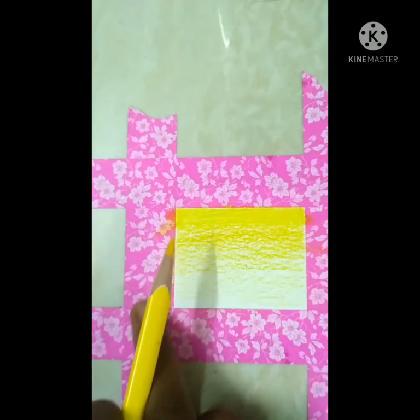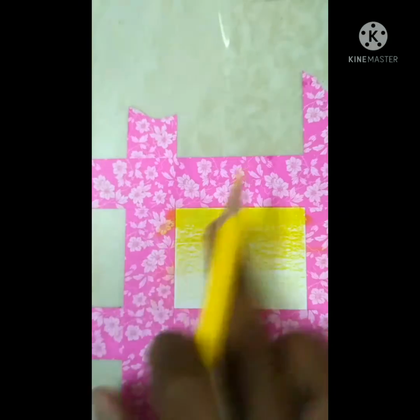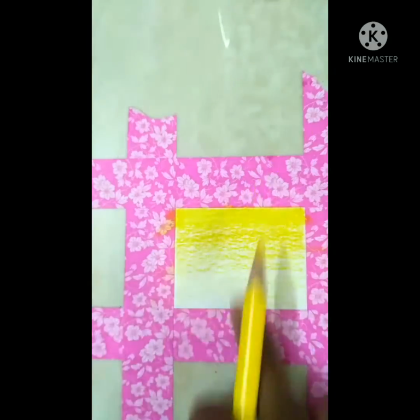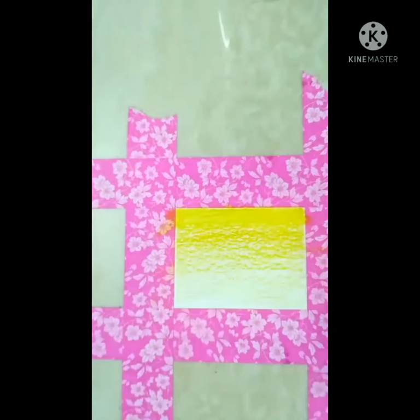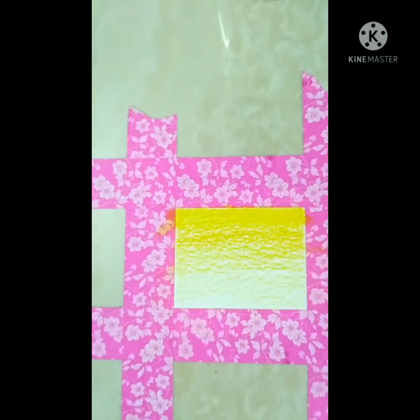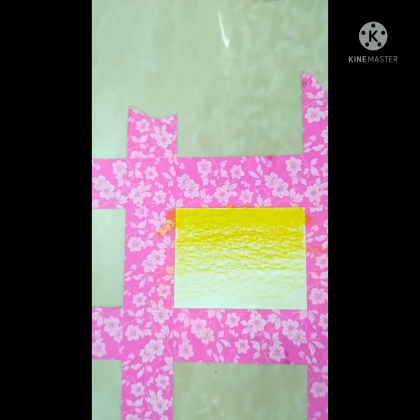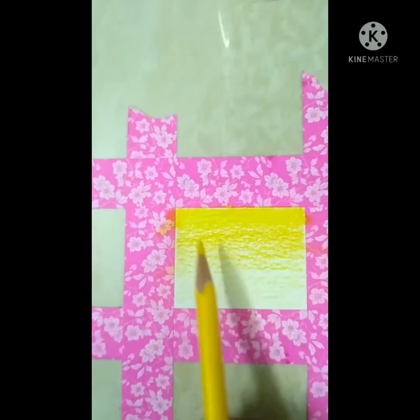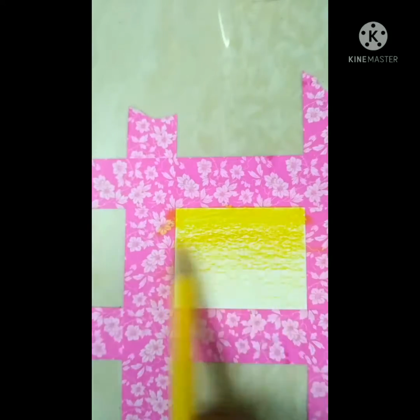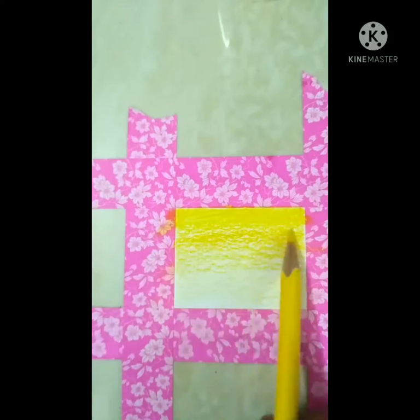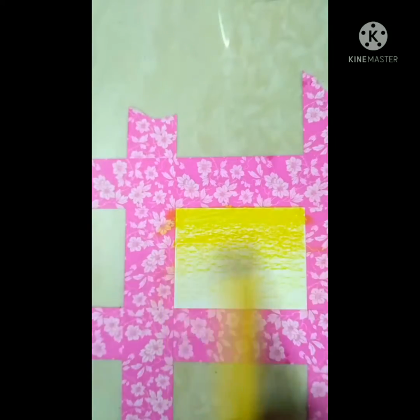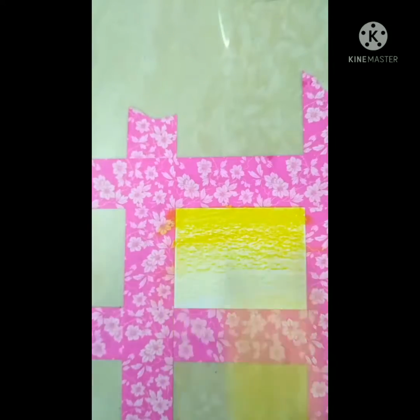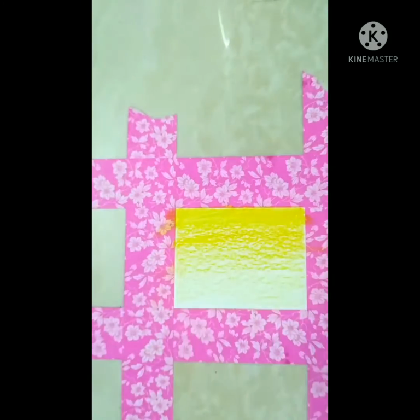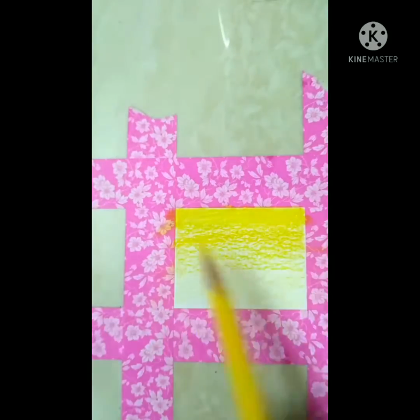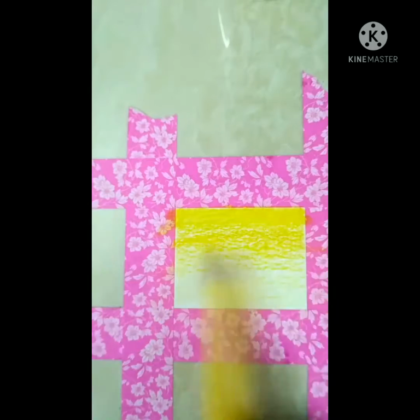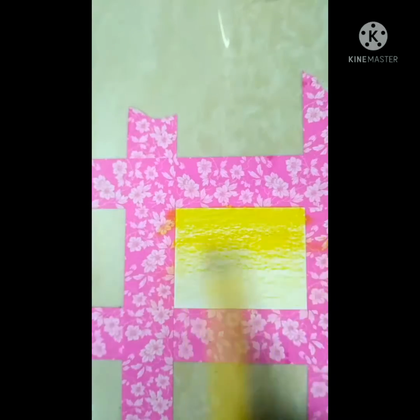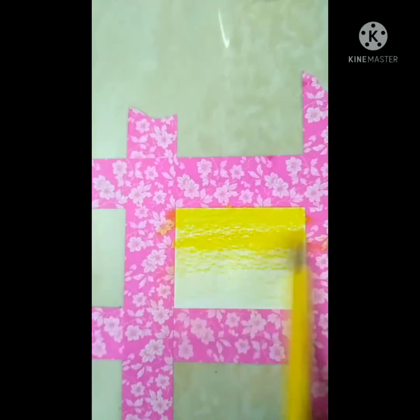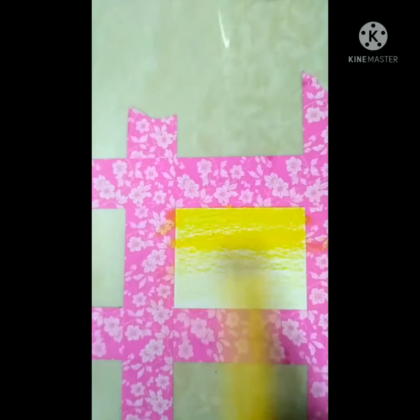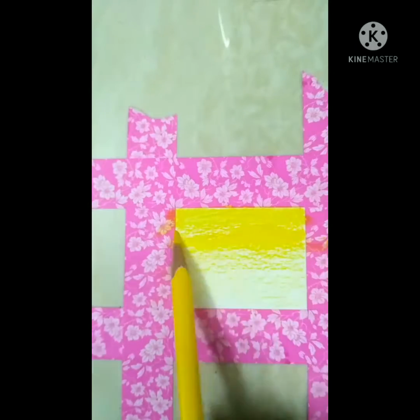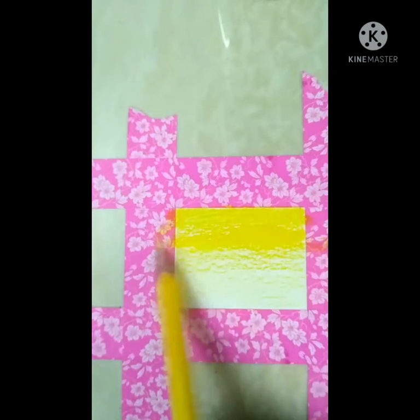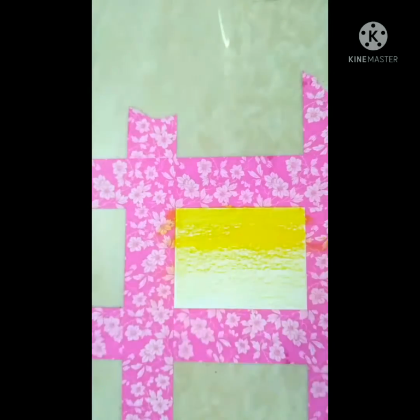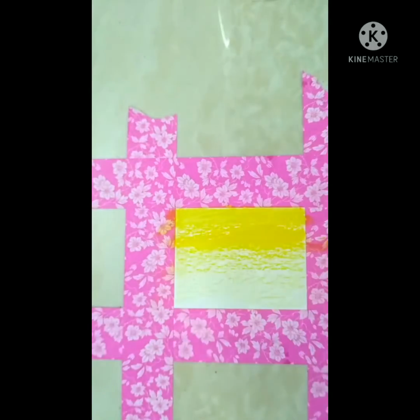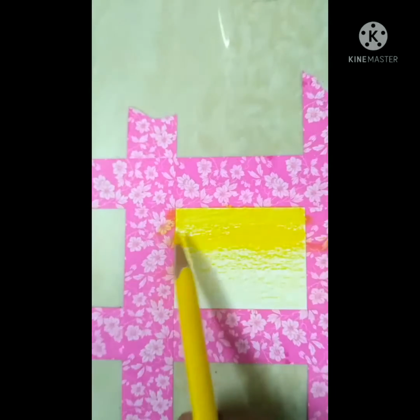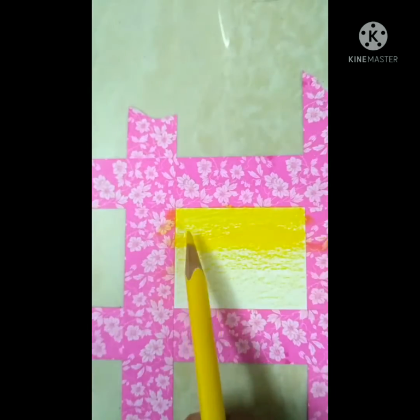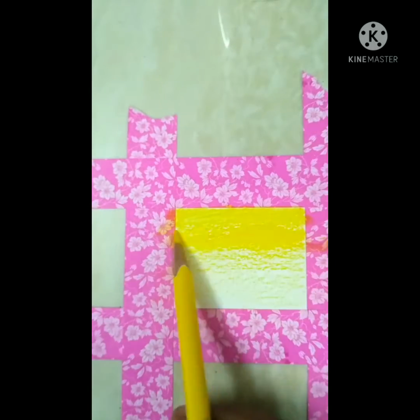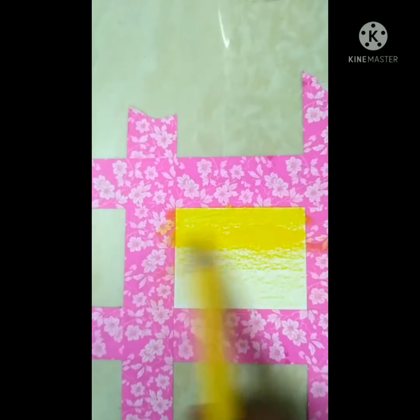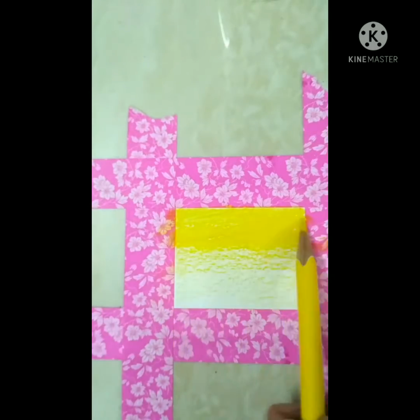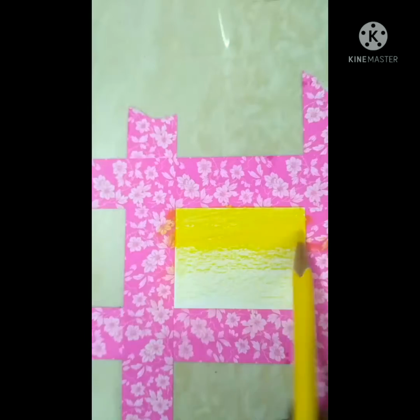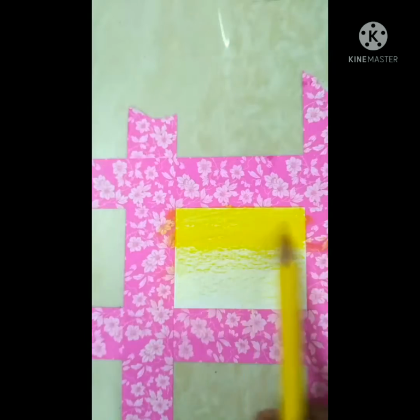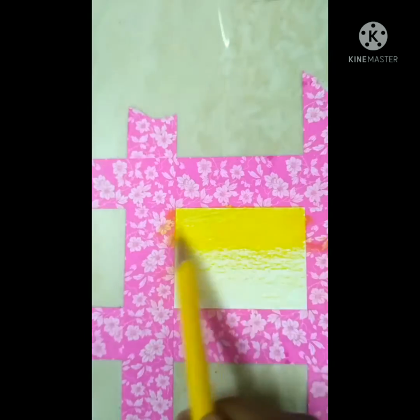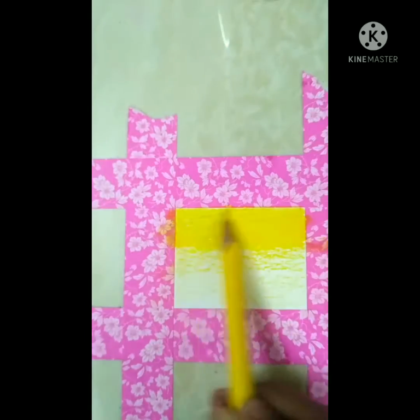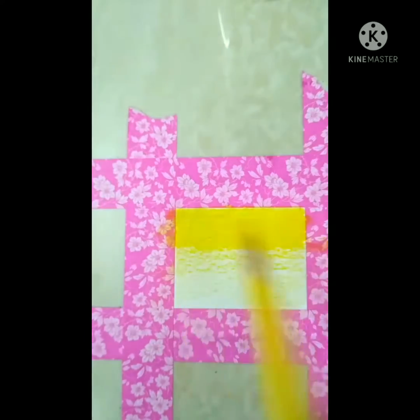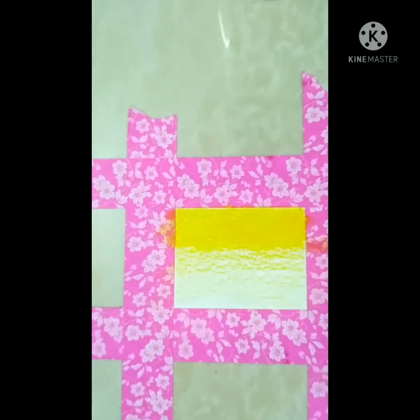And then lighter, okay. Now I'm going to use water for that. Hmm, wait - why is it smudging everywhere?